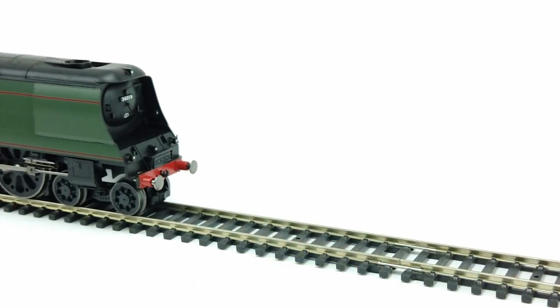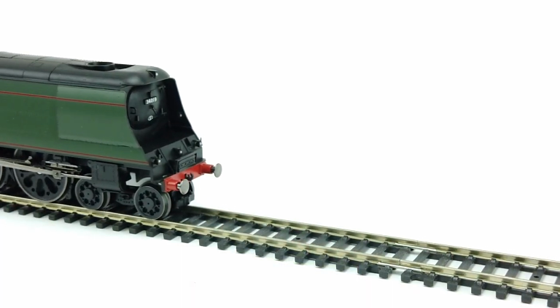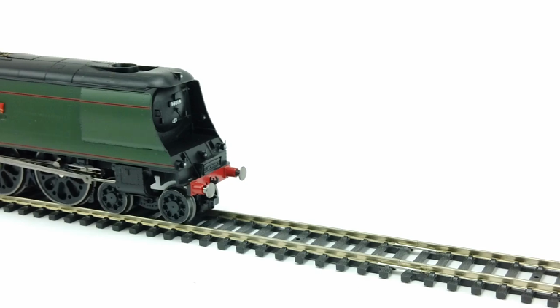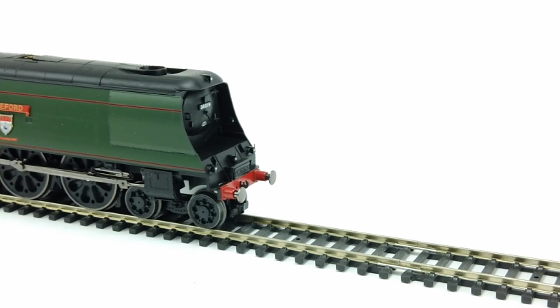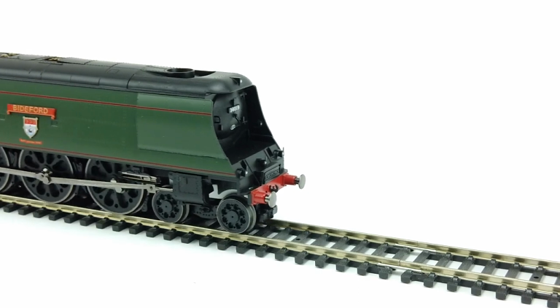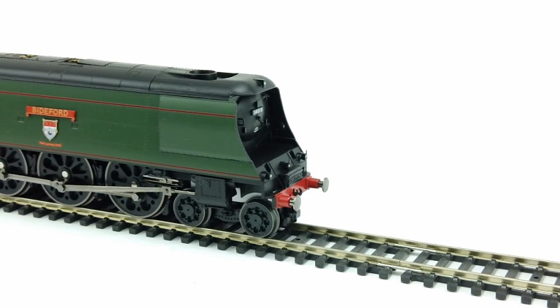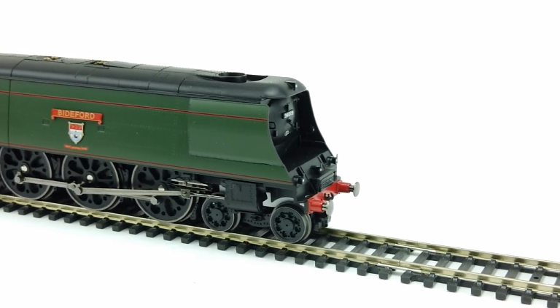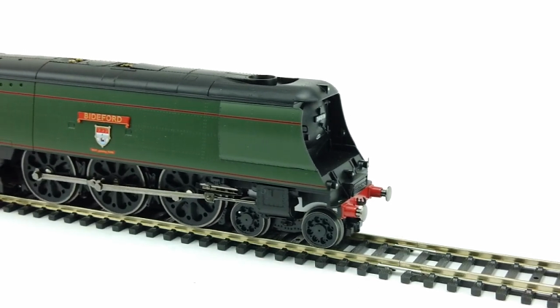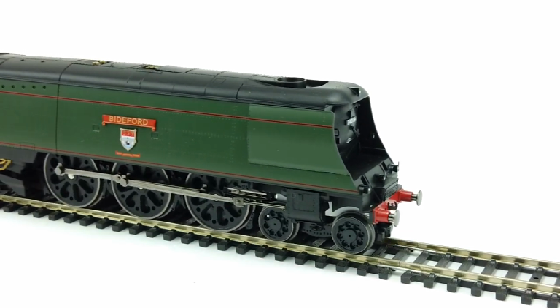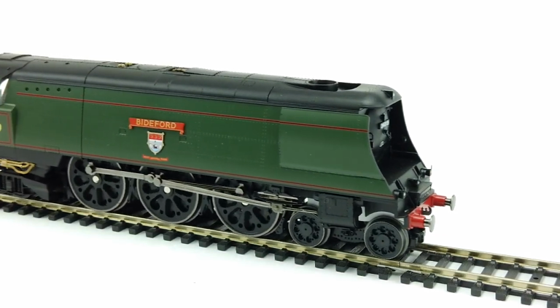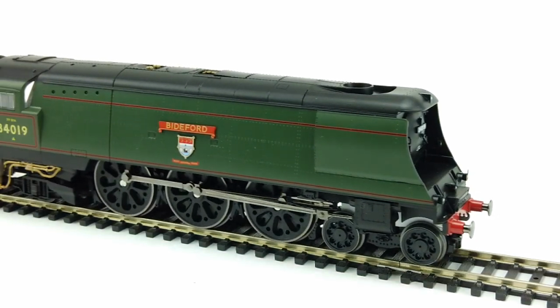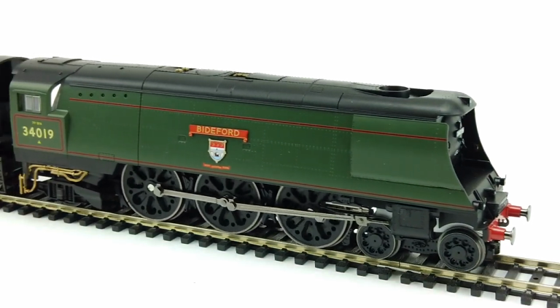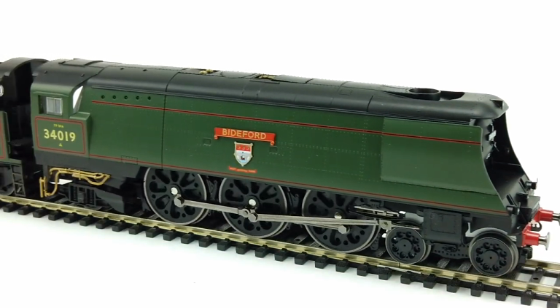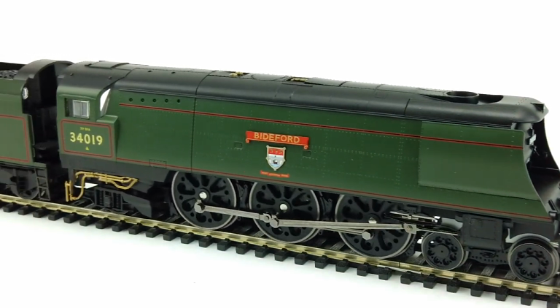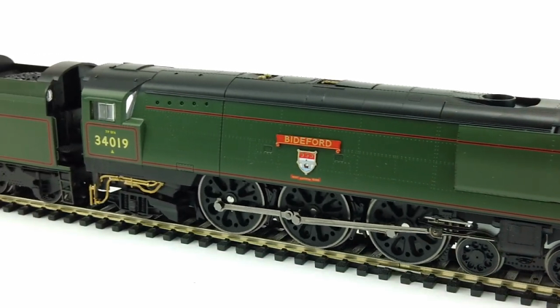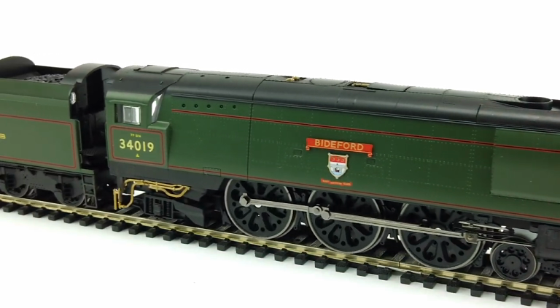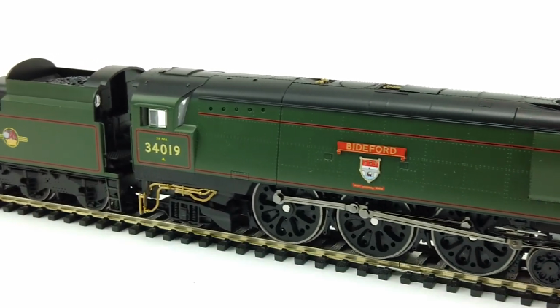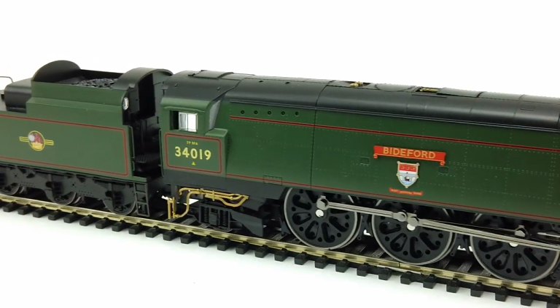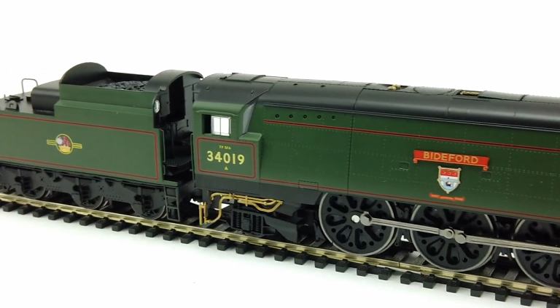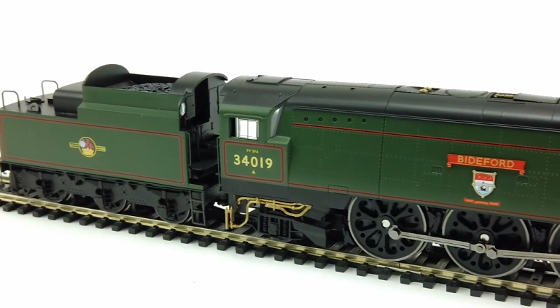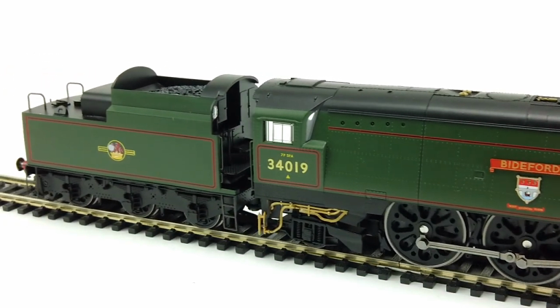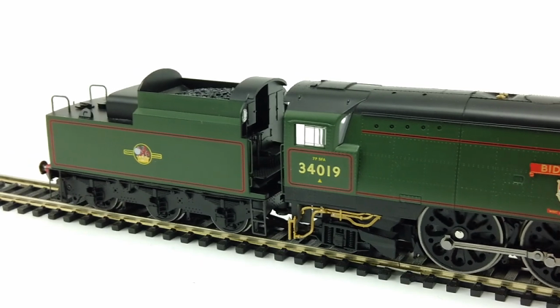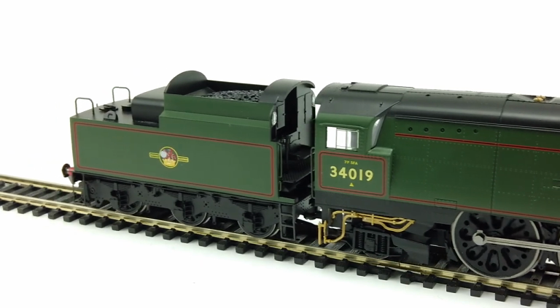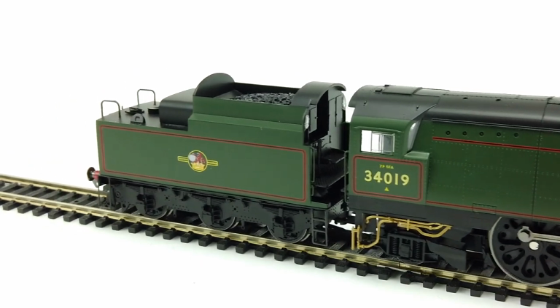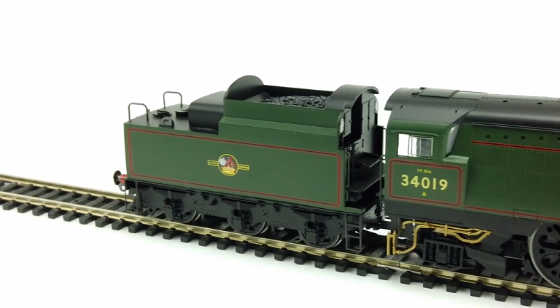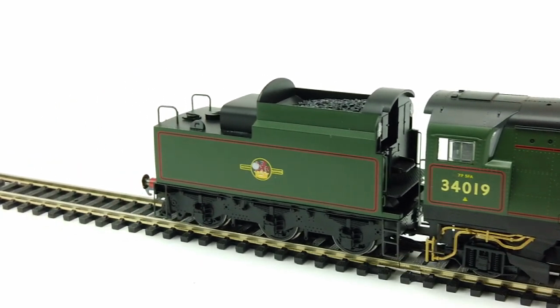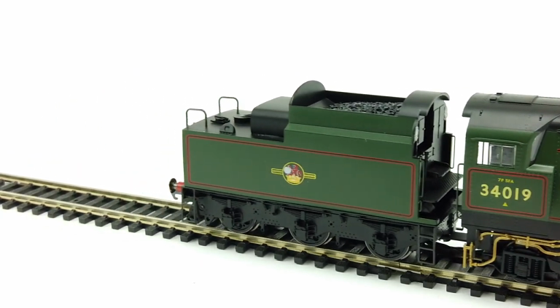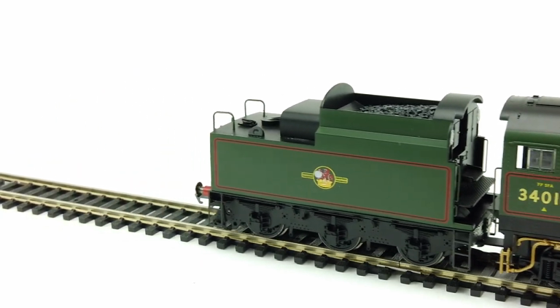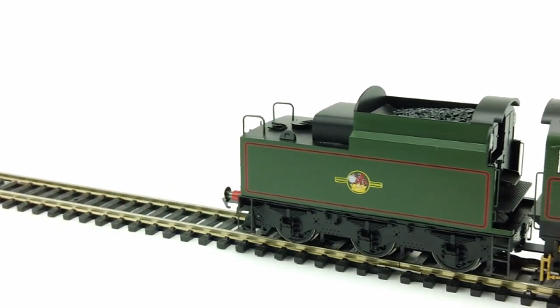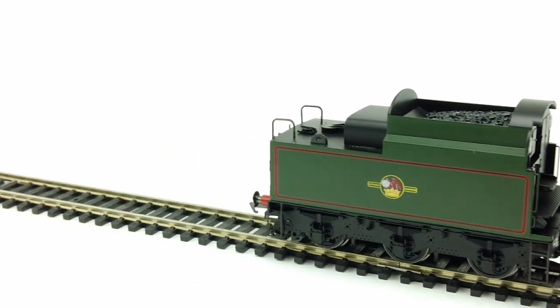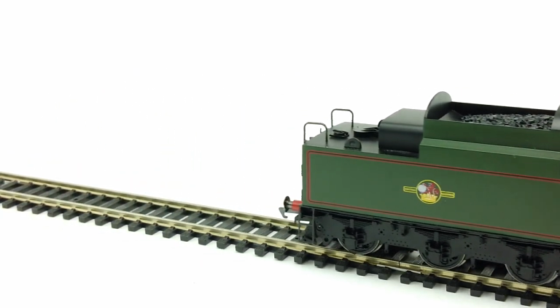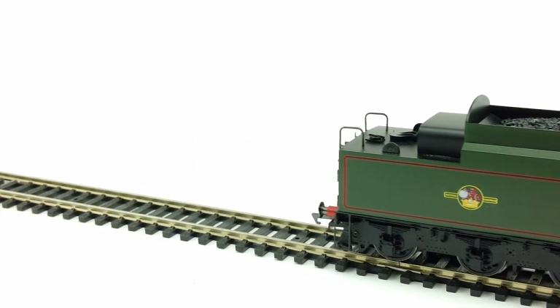We've also got these on display in here as well, and just to show you — Hornby have also excelled themselves with the detailing underneath, and they've even put the speedo cable back on as well.